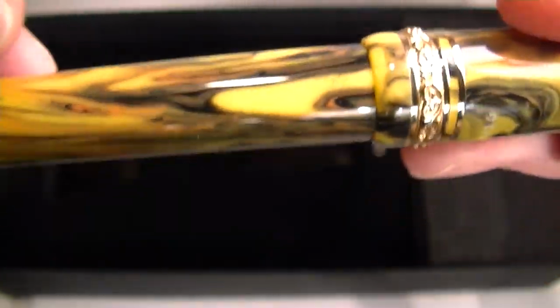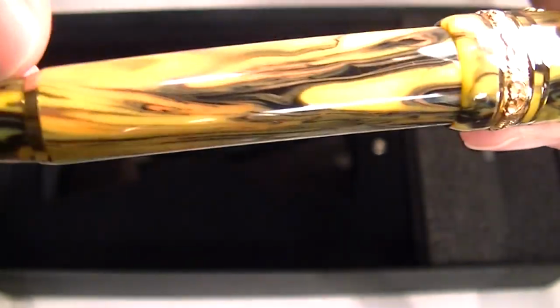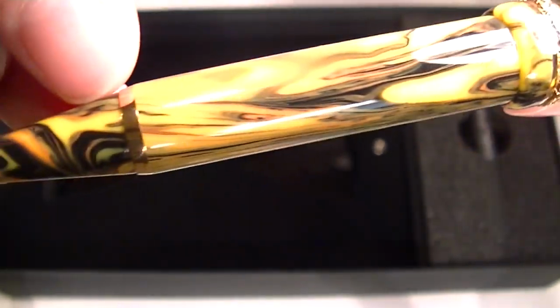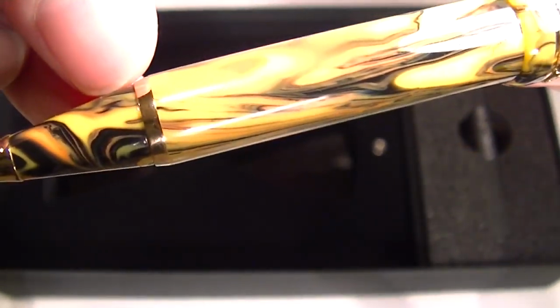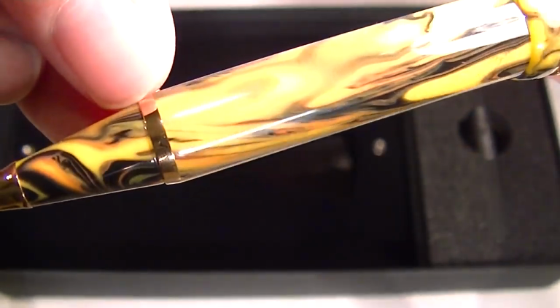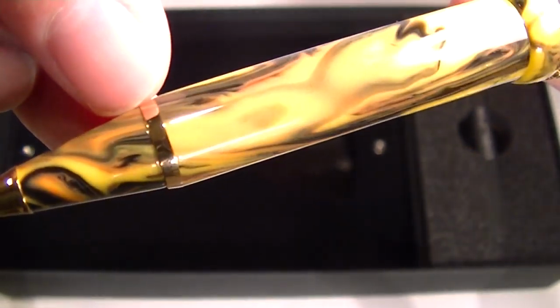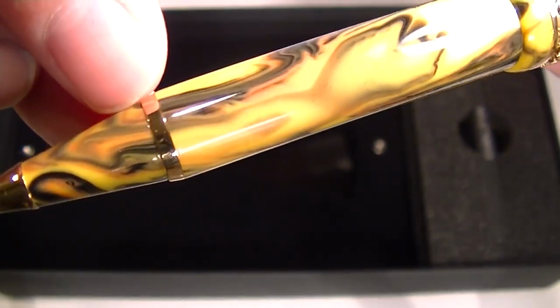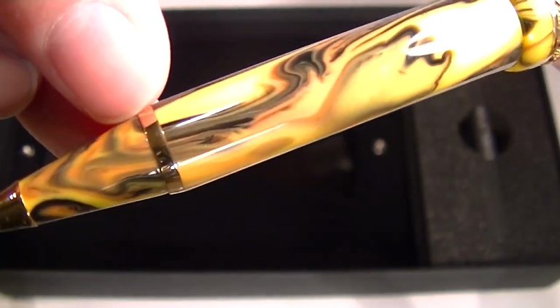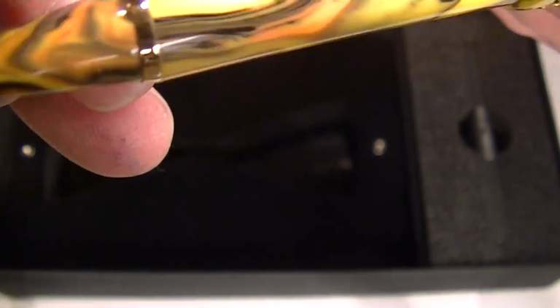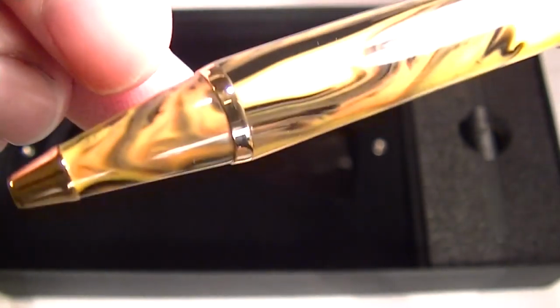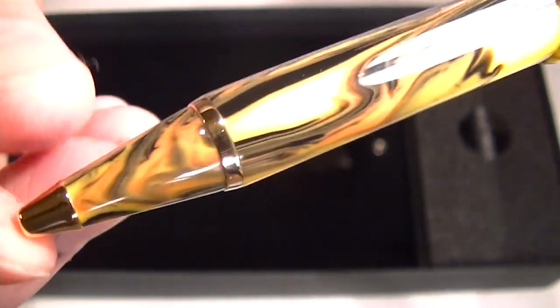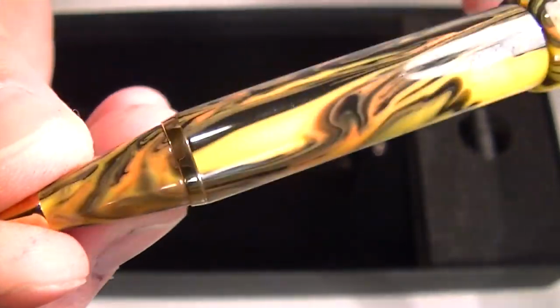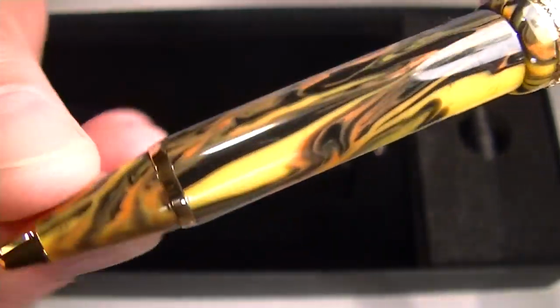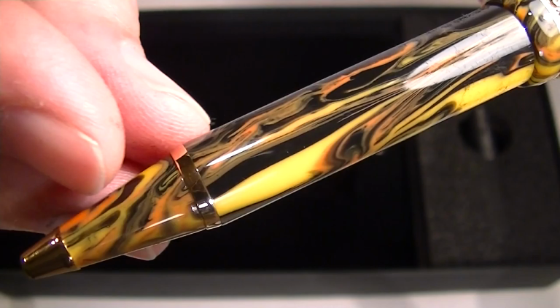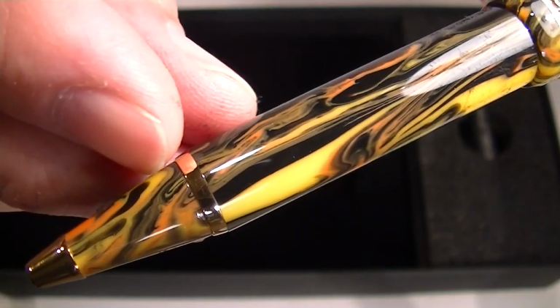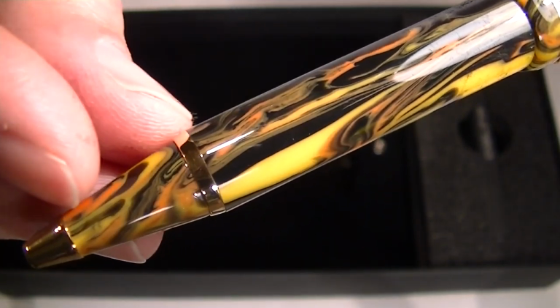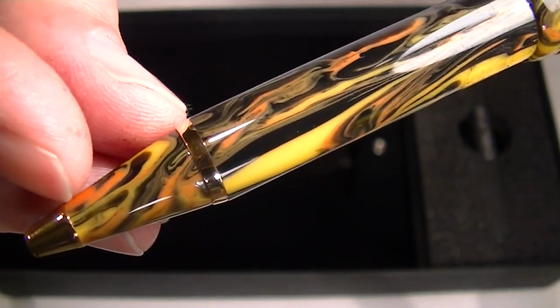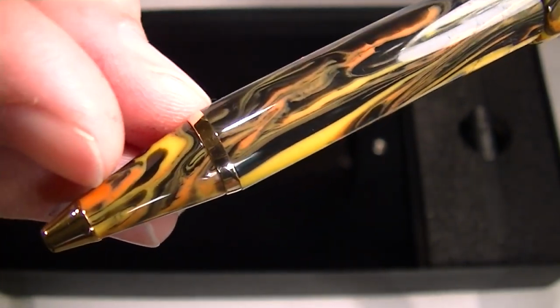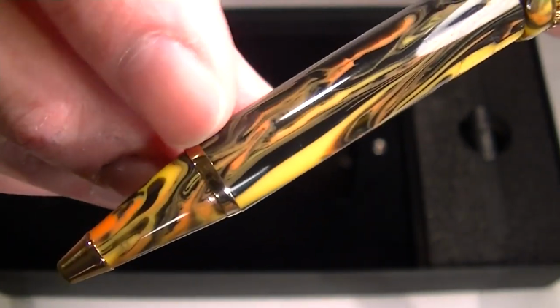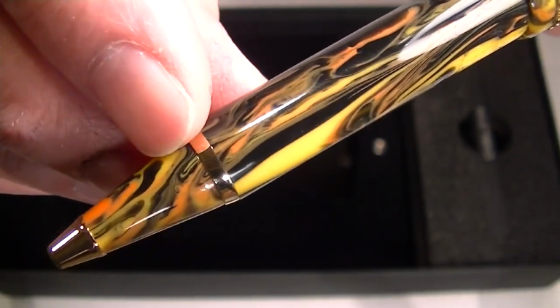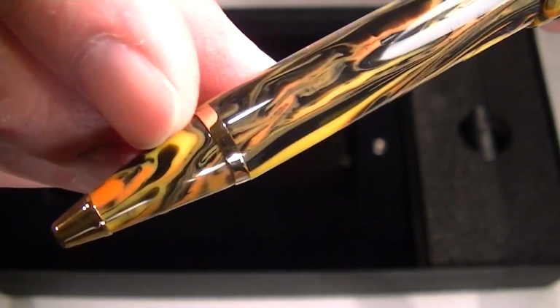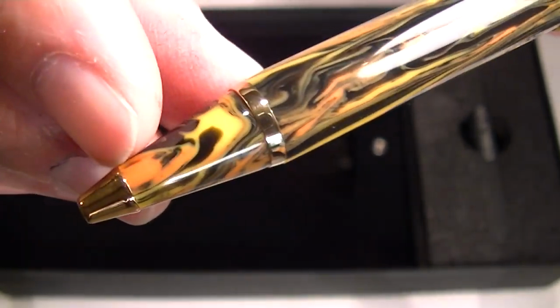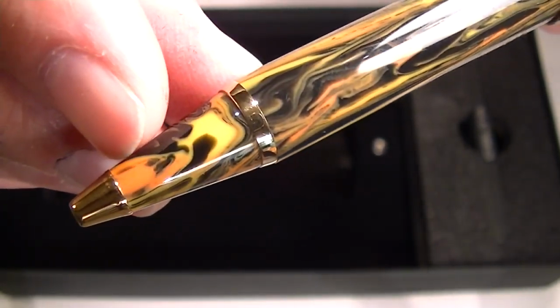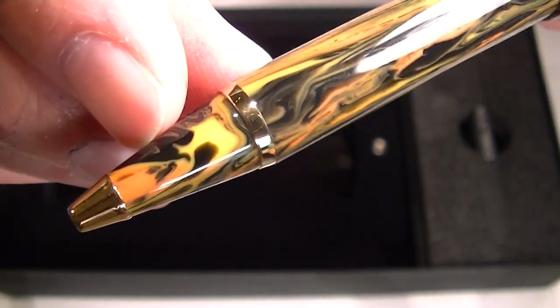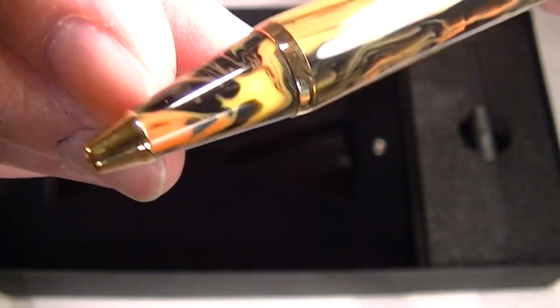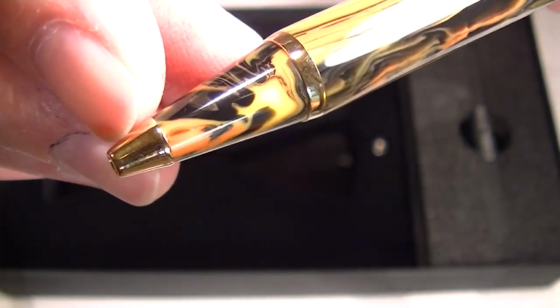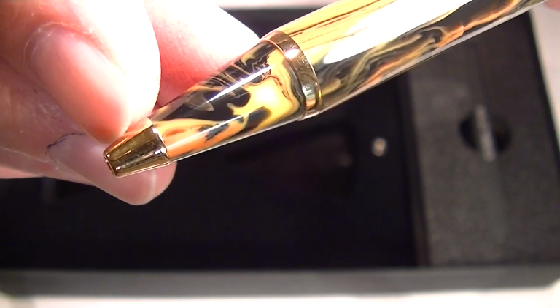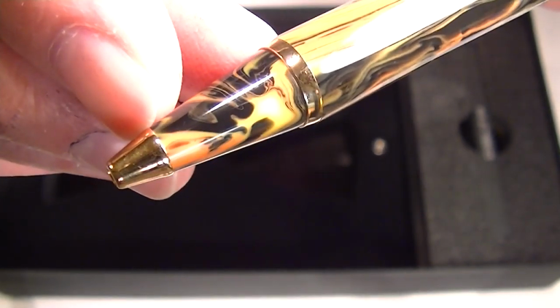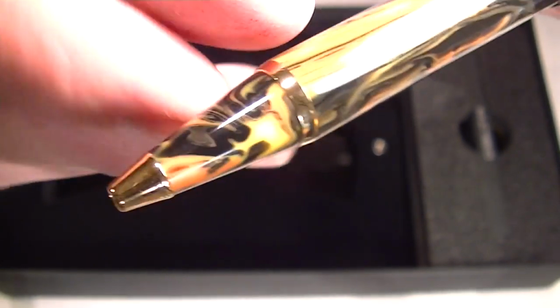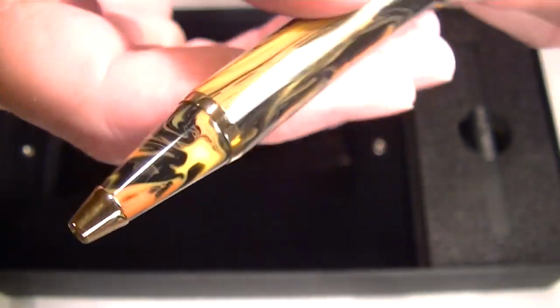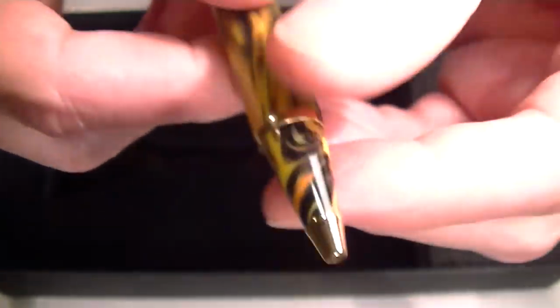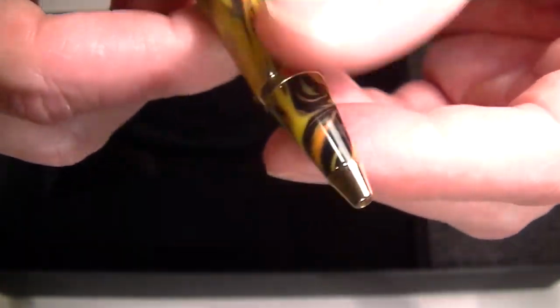At the bottom of the pen there's a small gold colored band separating the grip section or tip section, with that same resin, and then the very tip of the pen is just a gold tip.